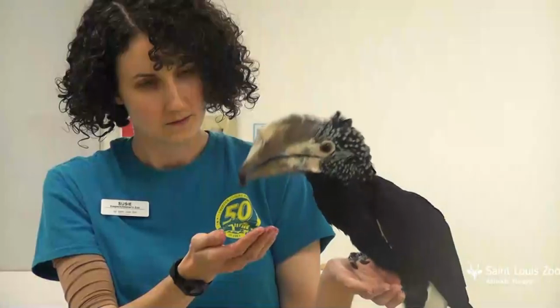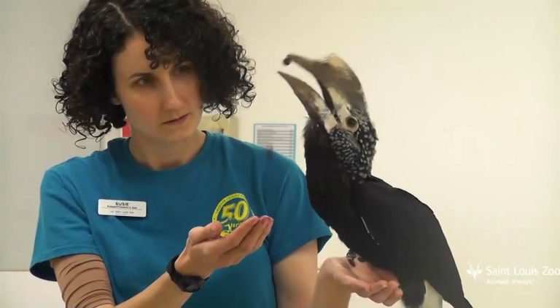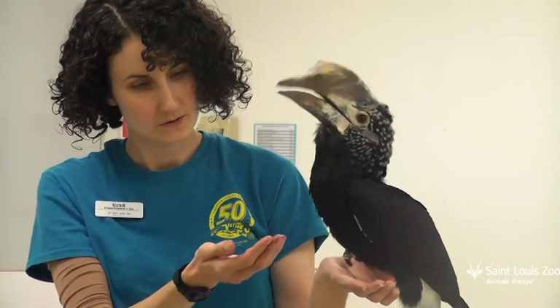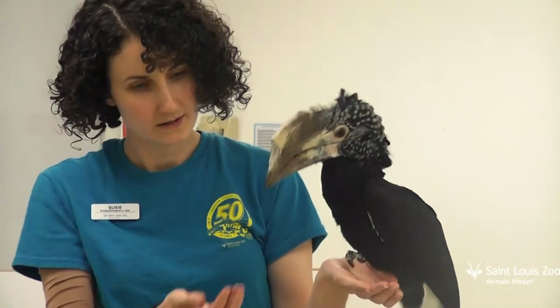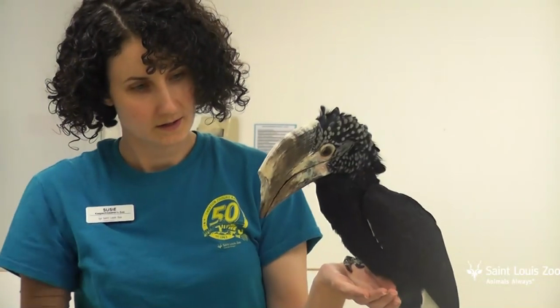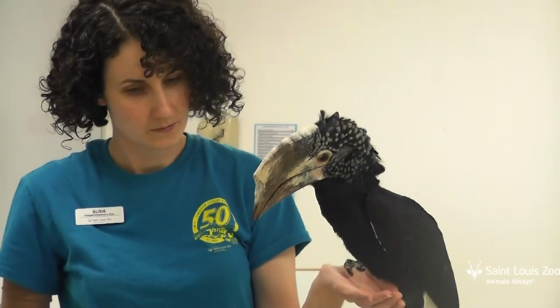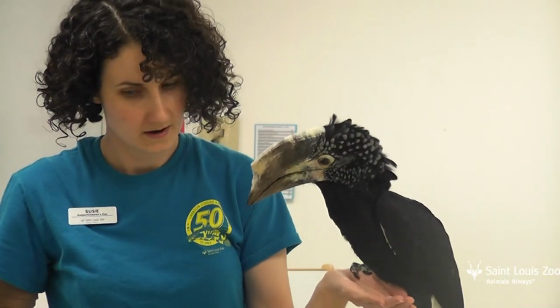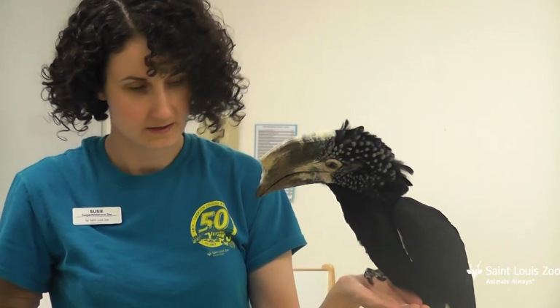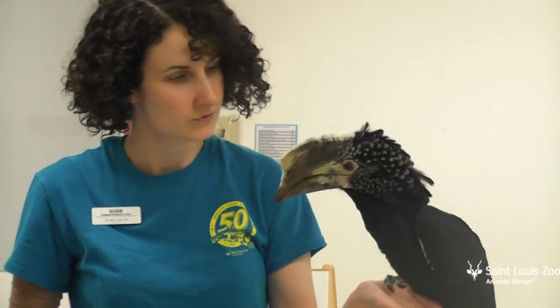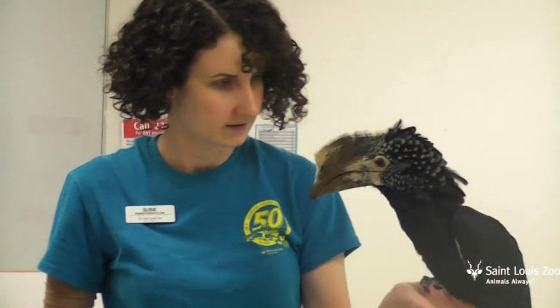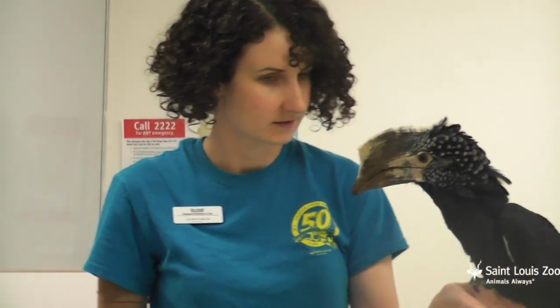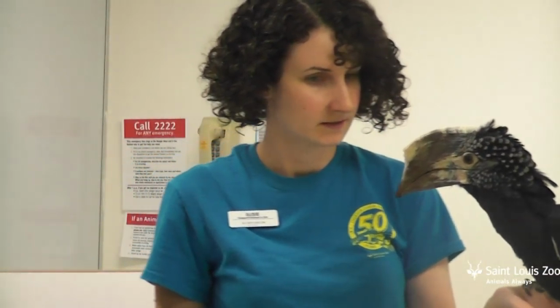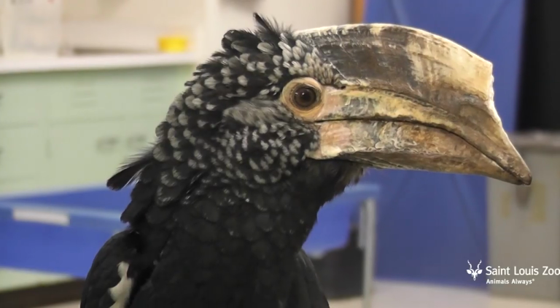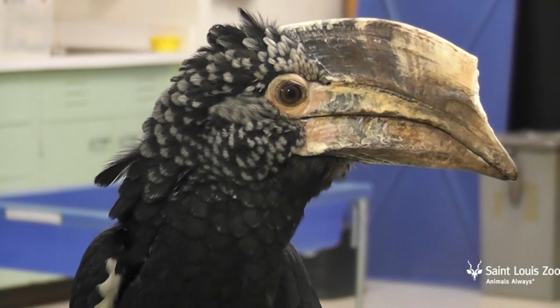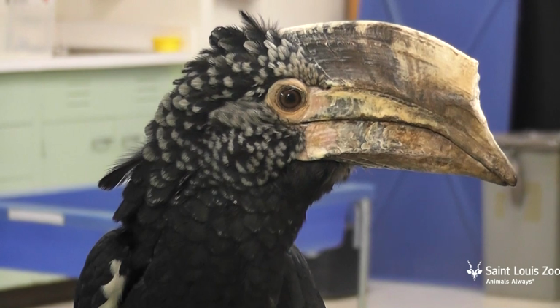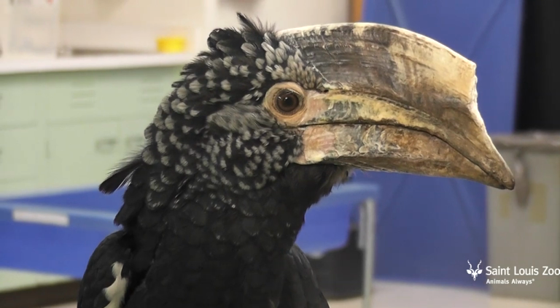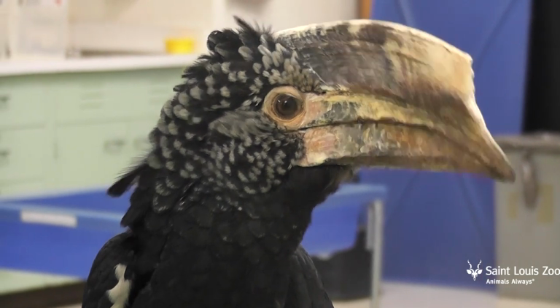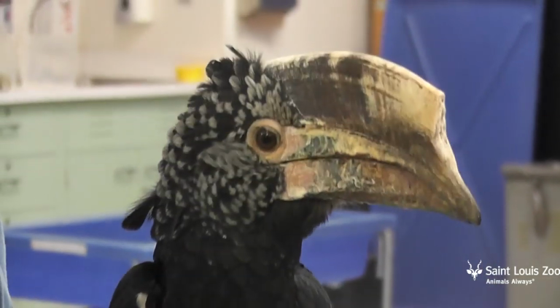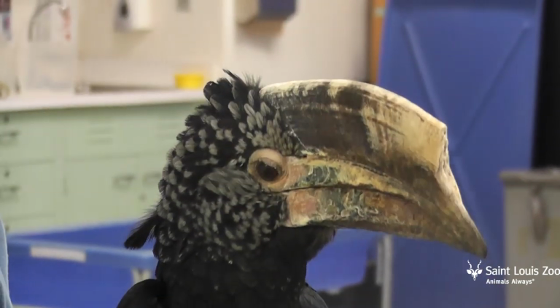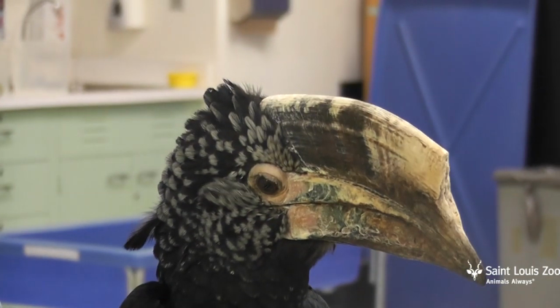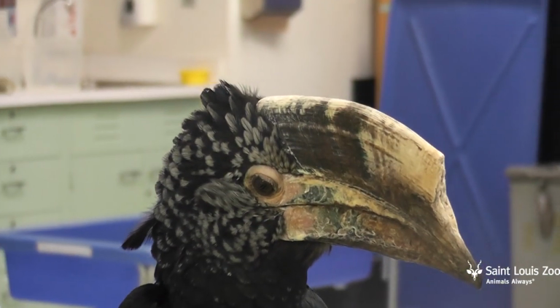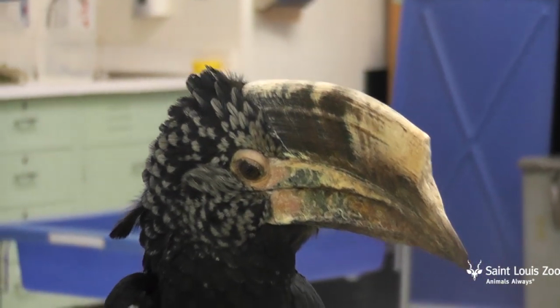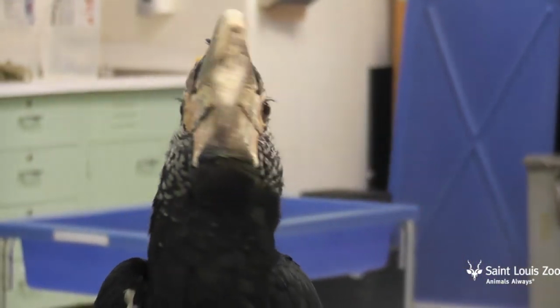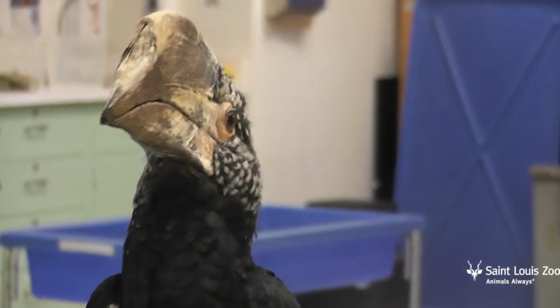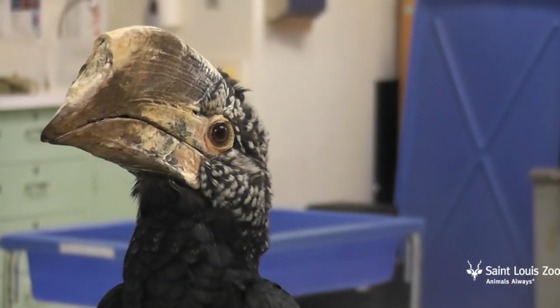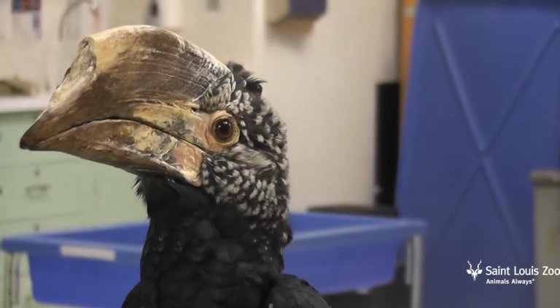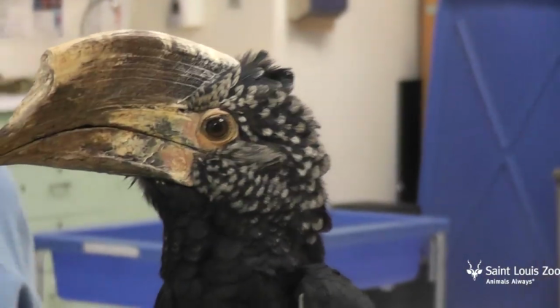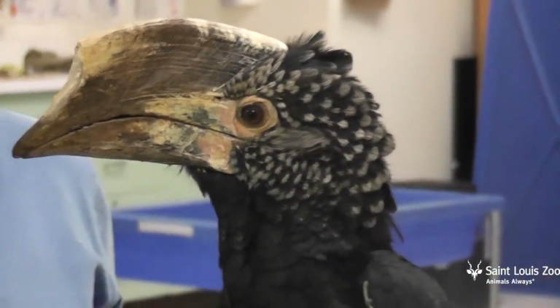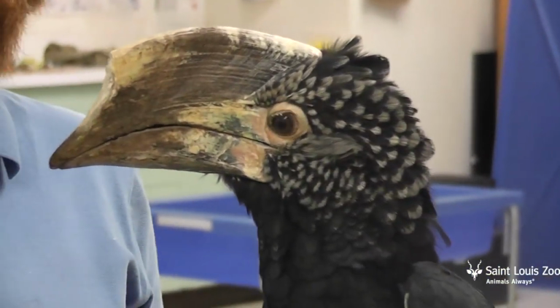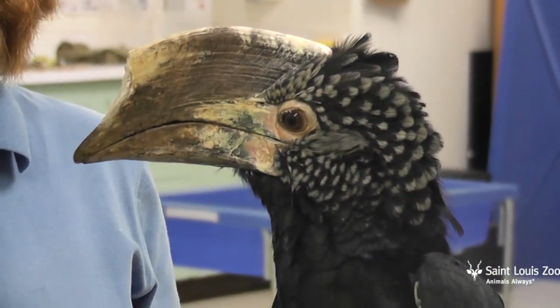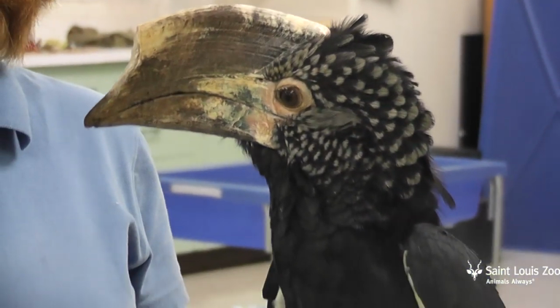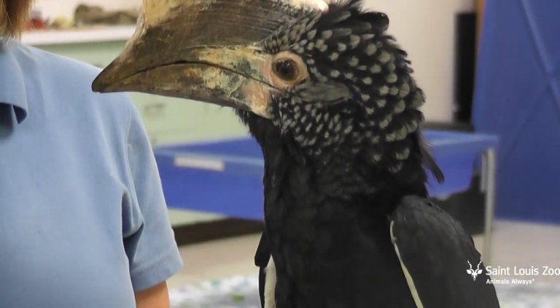This exercise is important to Sterling as she's a large bird, but just as important is the relationship that she has with her trainers and the enrichment it provides her during her day.